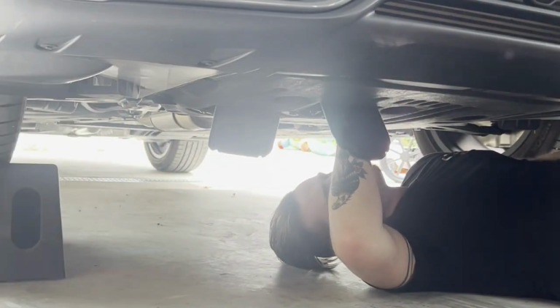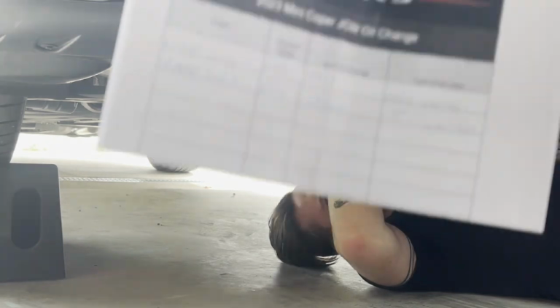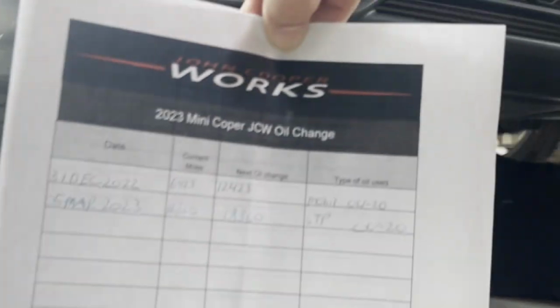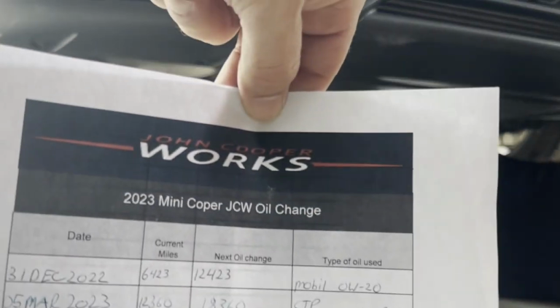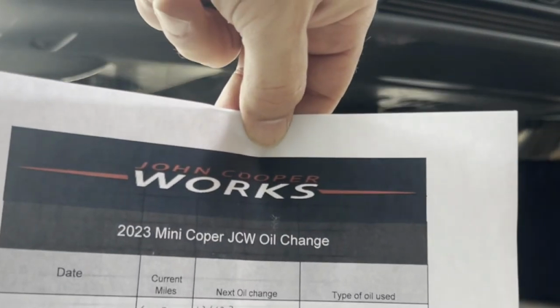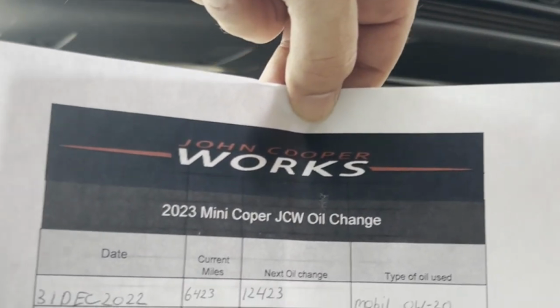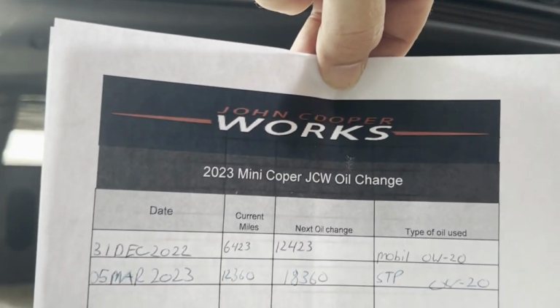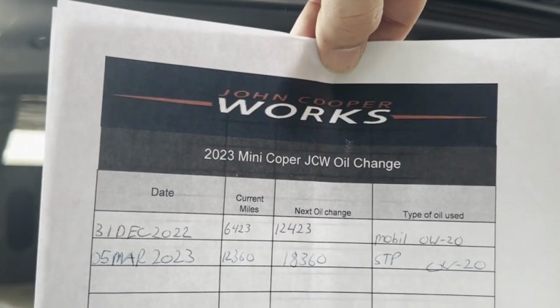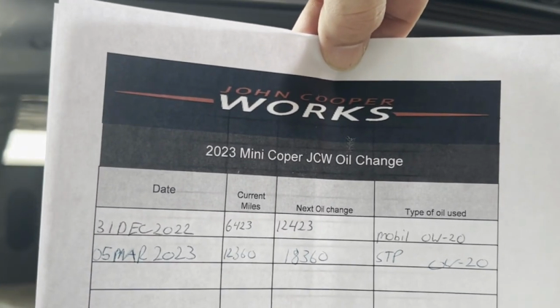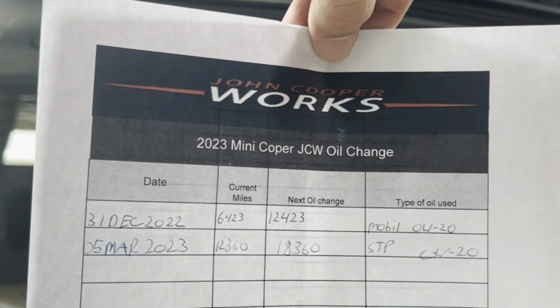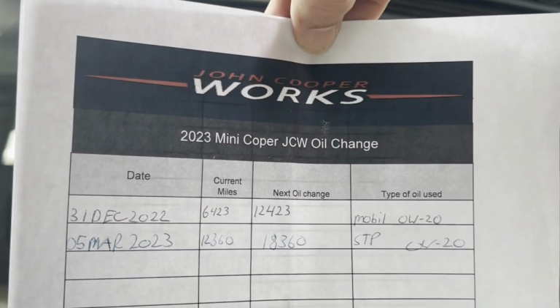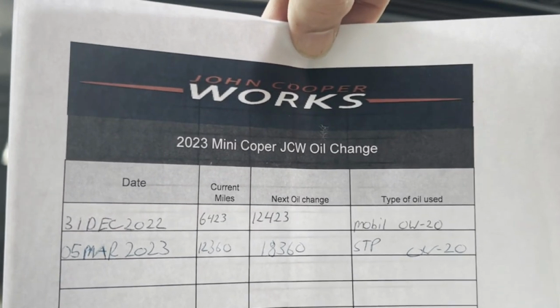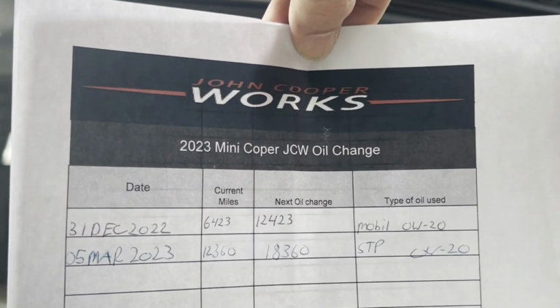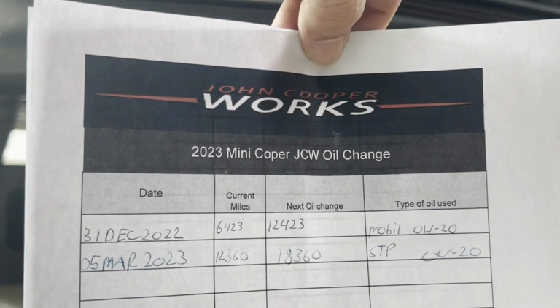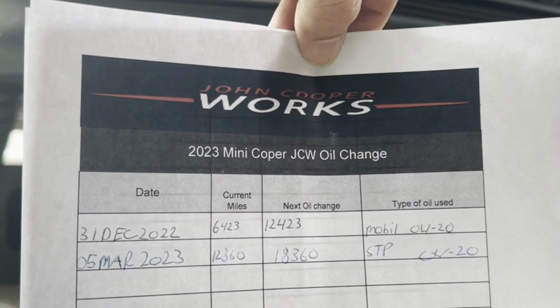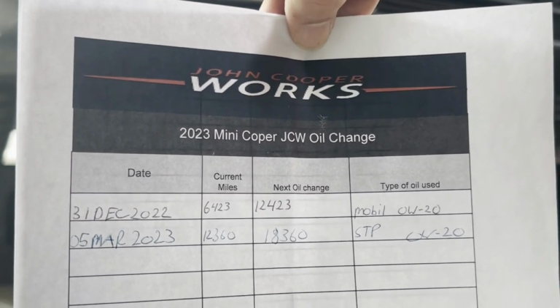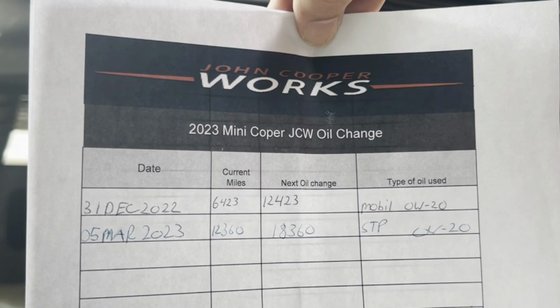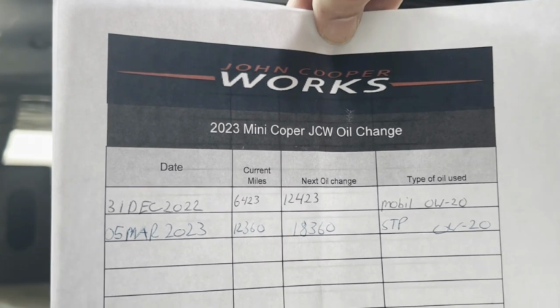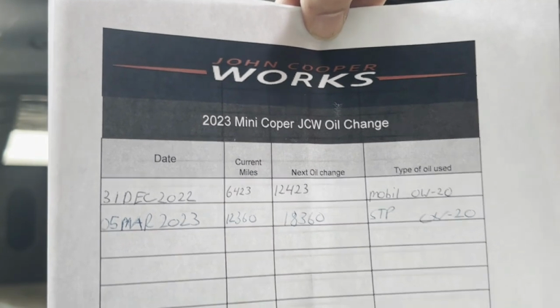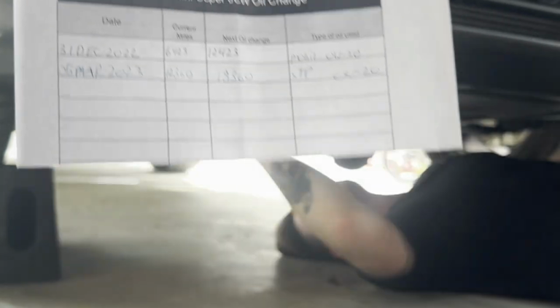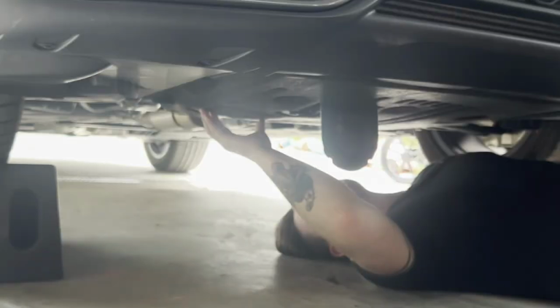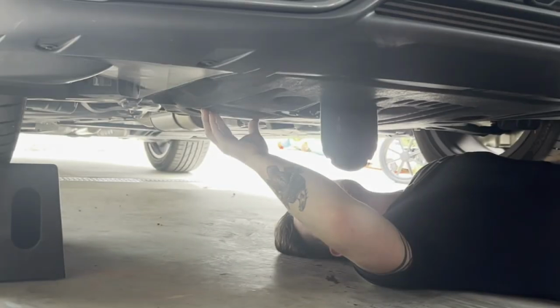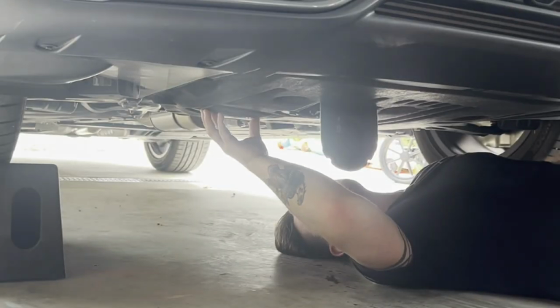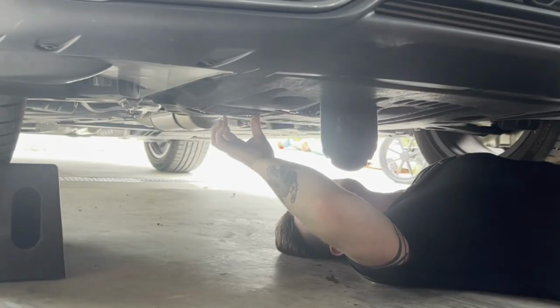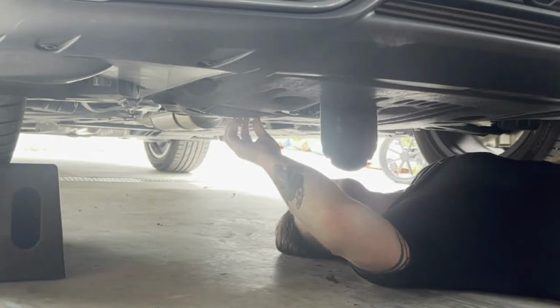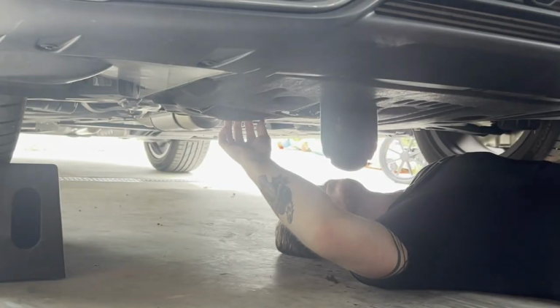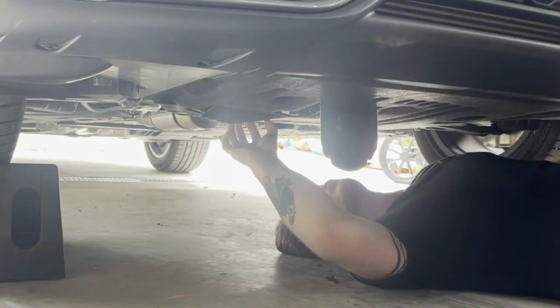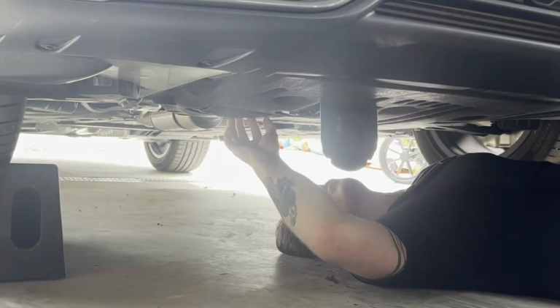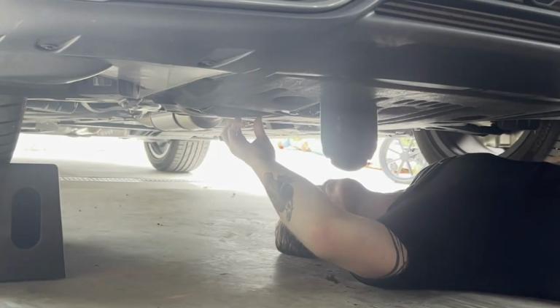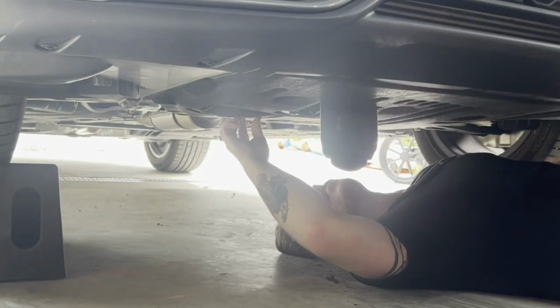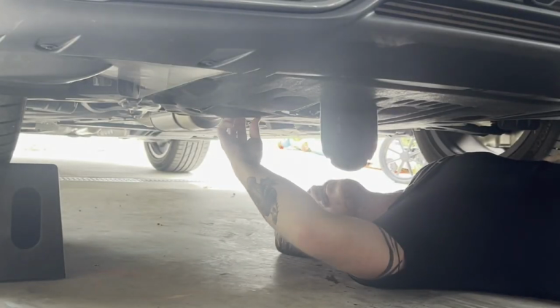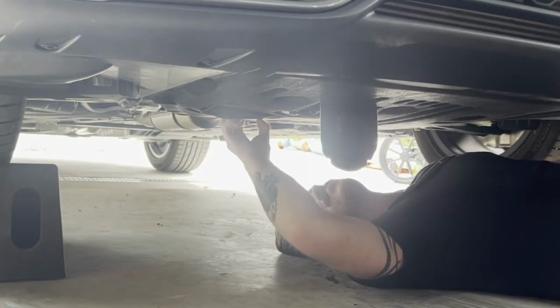Here I'm going to show you — Tyler made an awesome spreadsheet to keep track of all the mileage and oil changes for warranty purposes. I suggest you do the same and make your own.